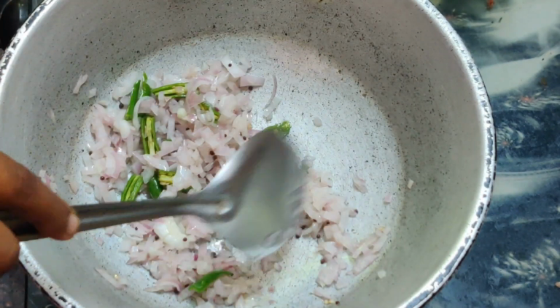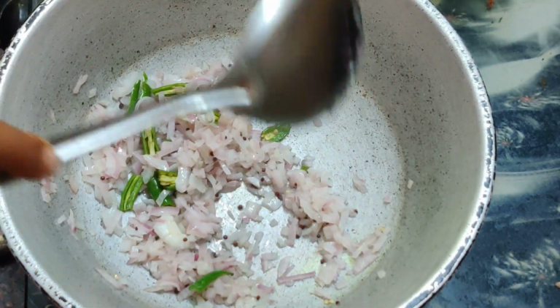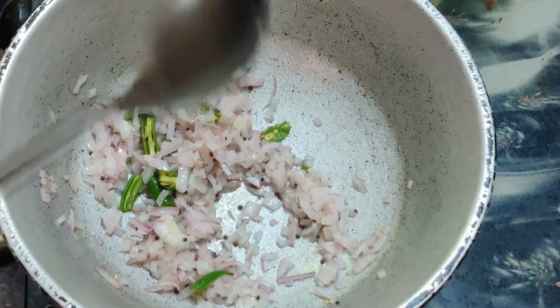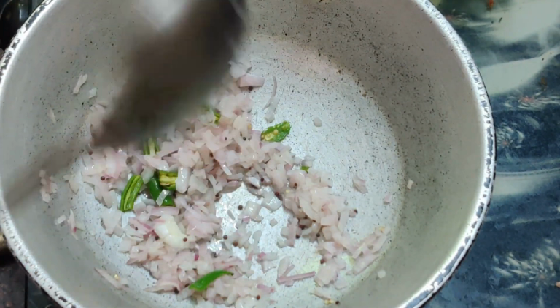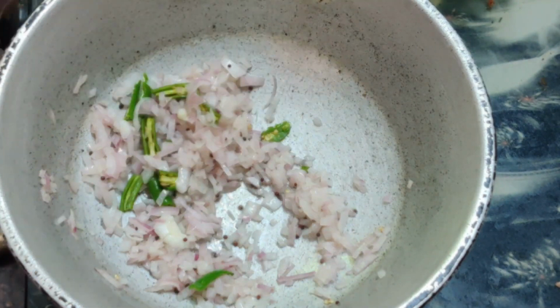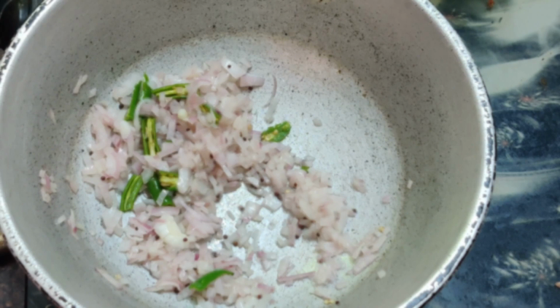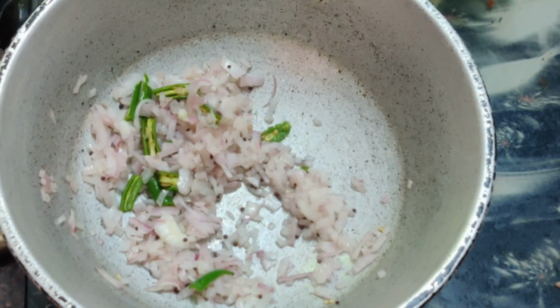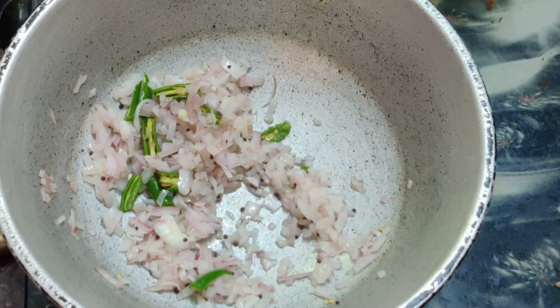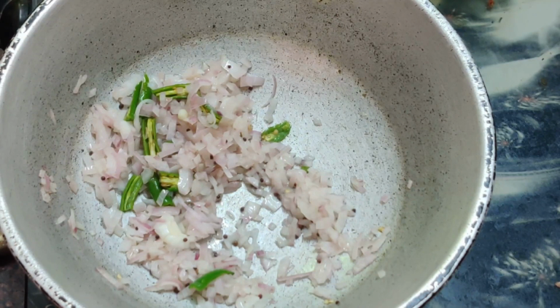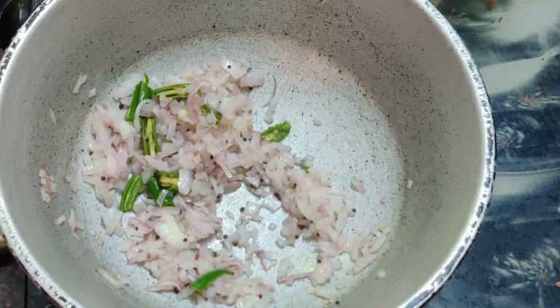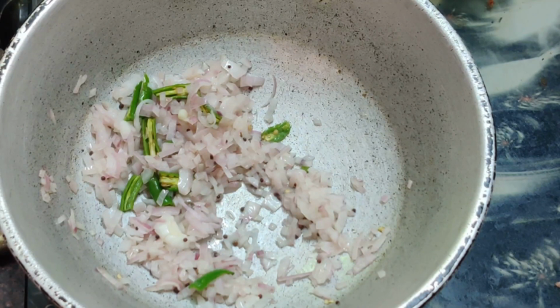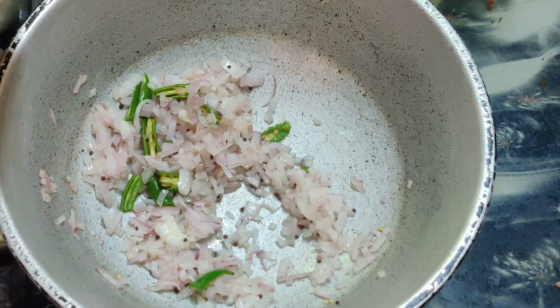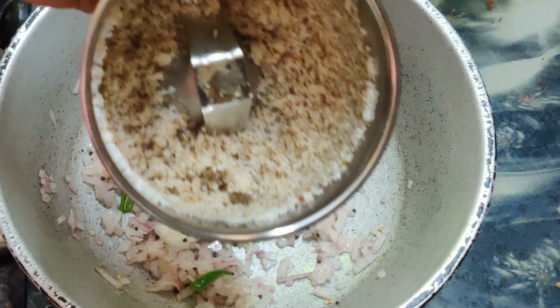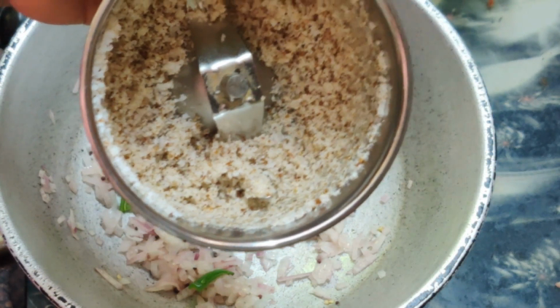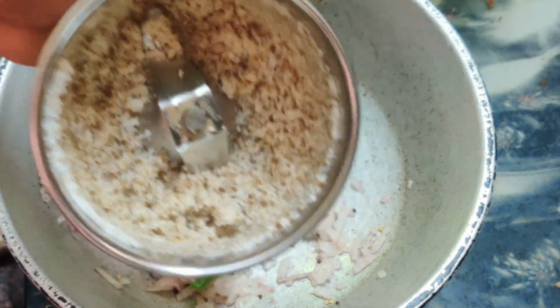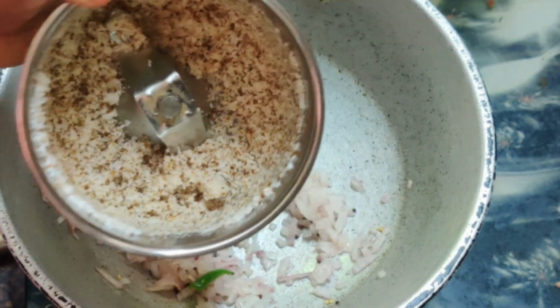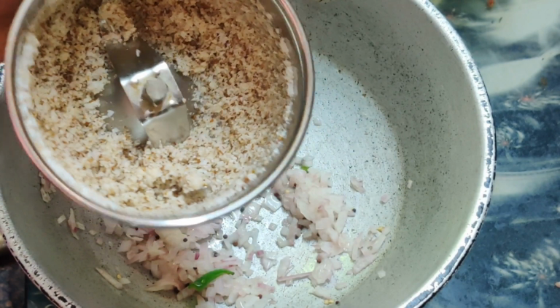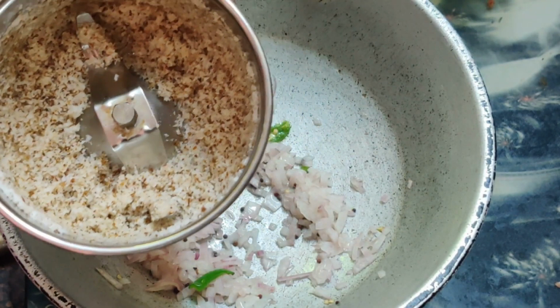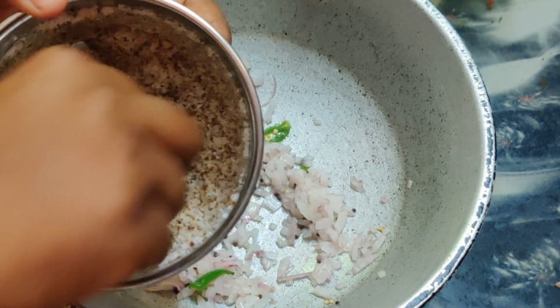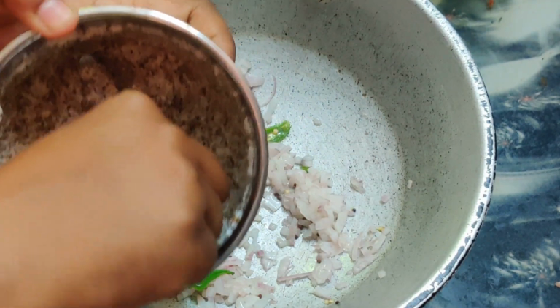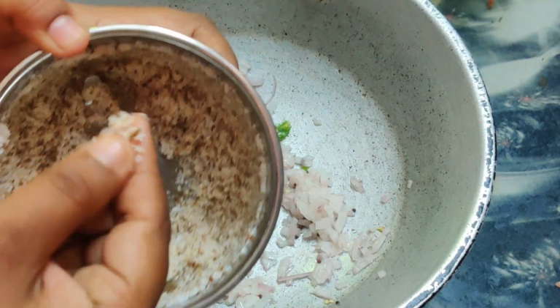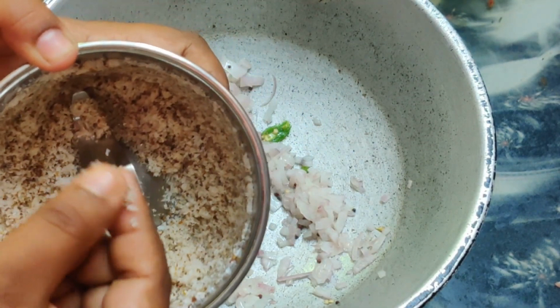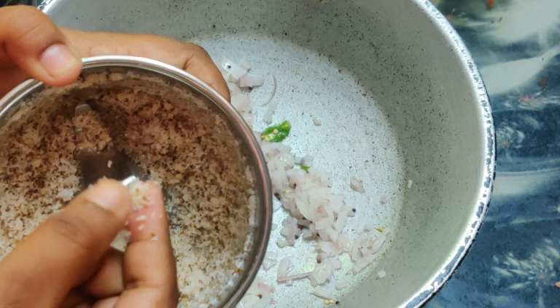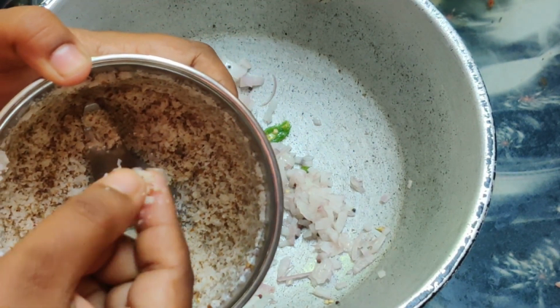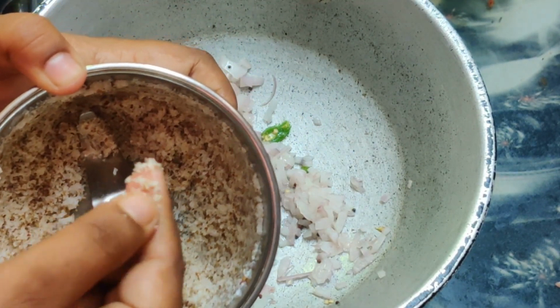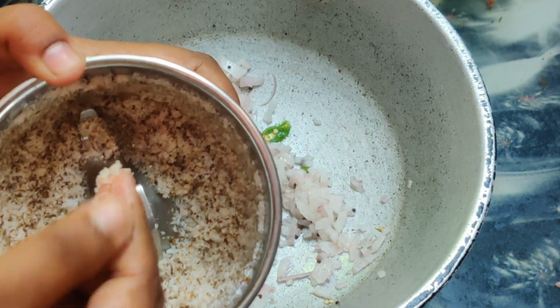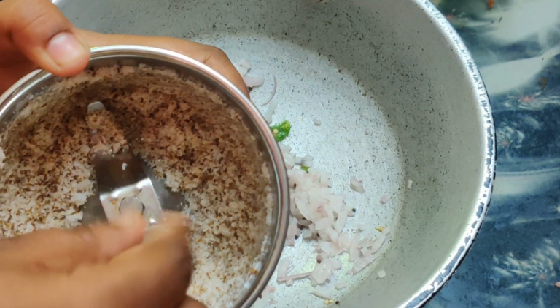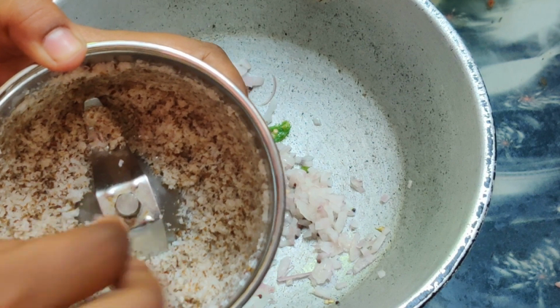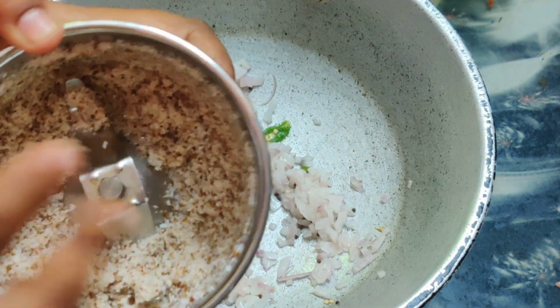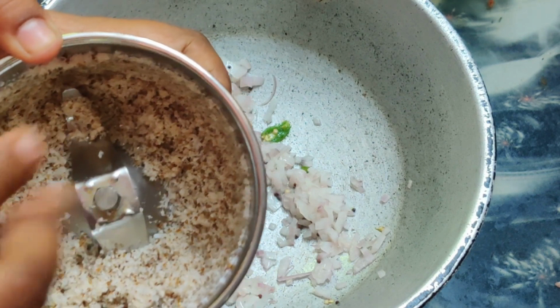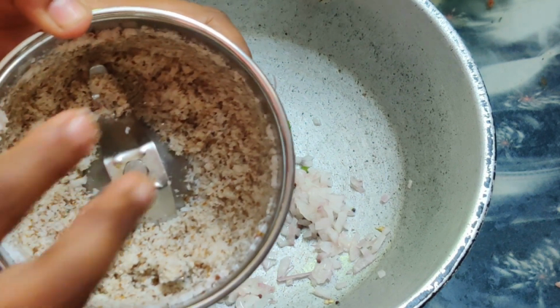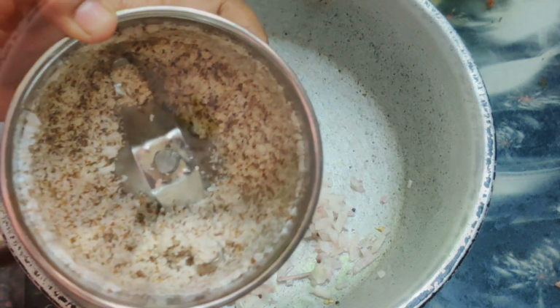If you add the dough, you can add it to the mixture. I also add the dough to the mix. If you have a dough, you will grind it in a coarse mix. We will be able to add it in this stage.